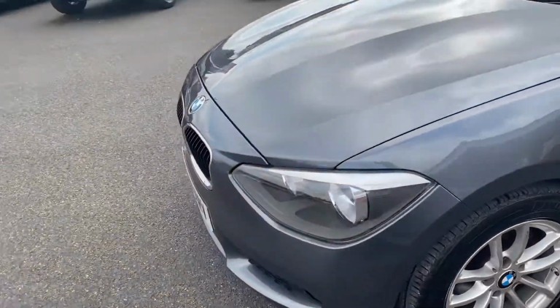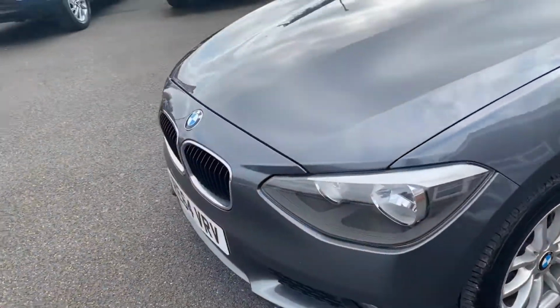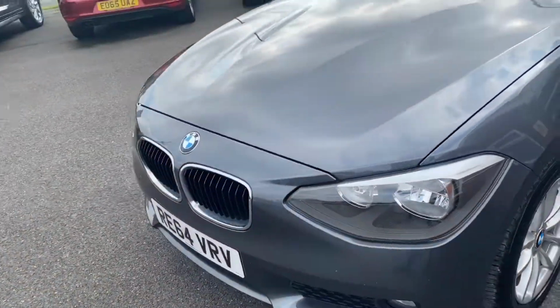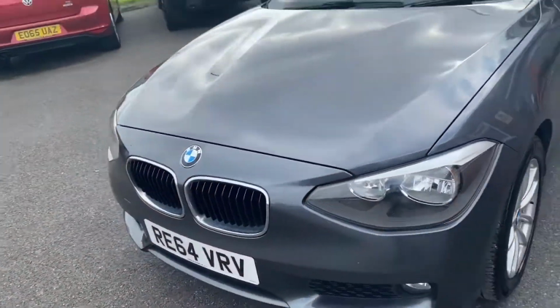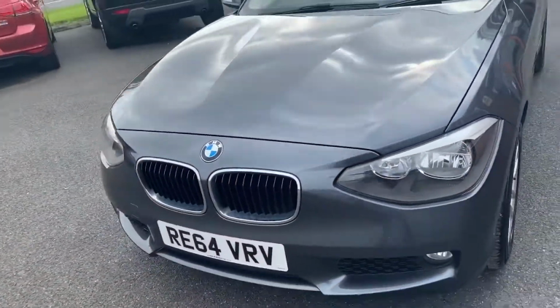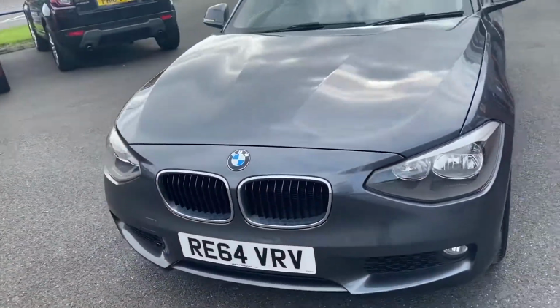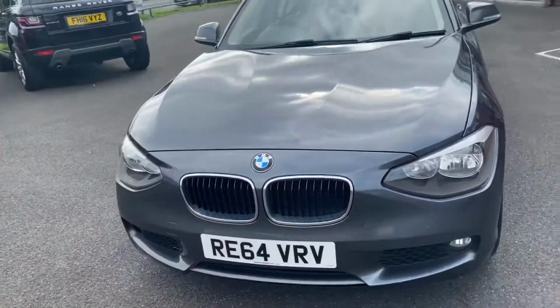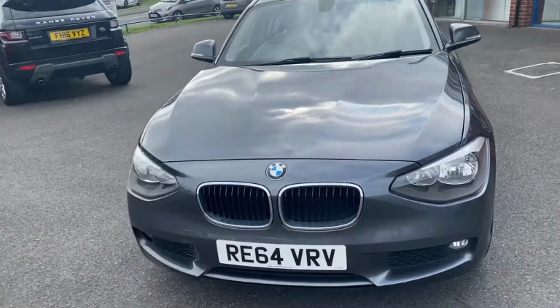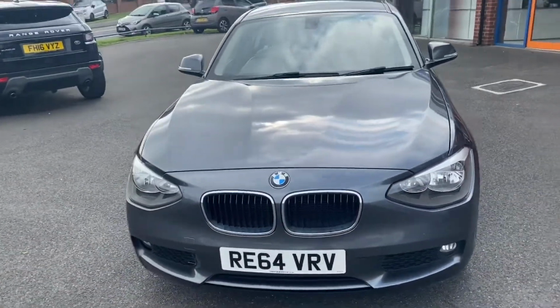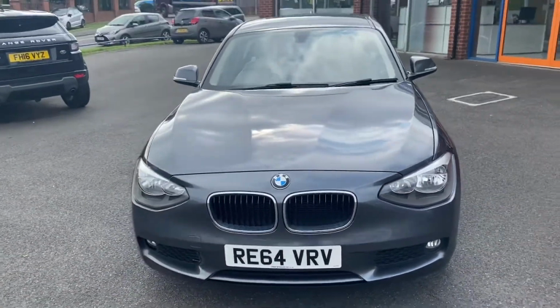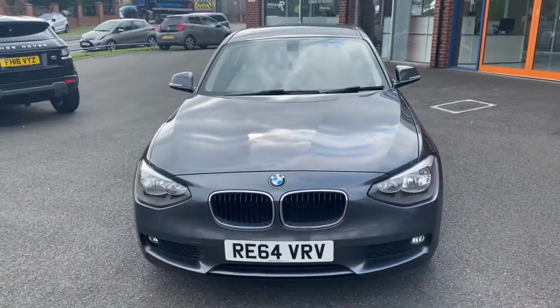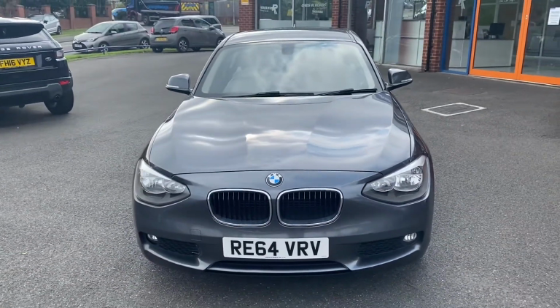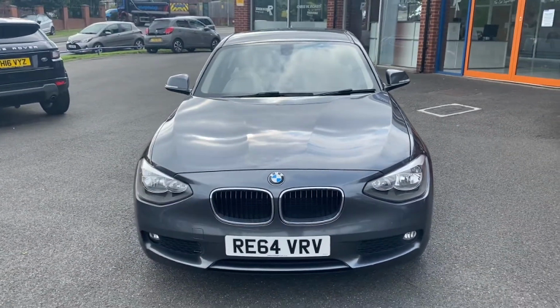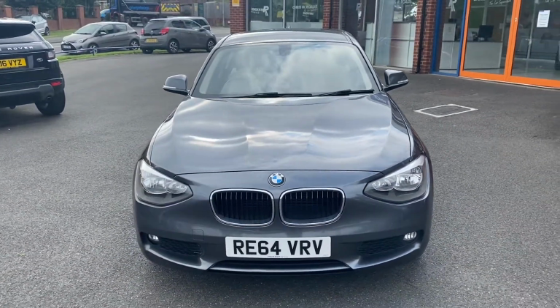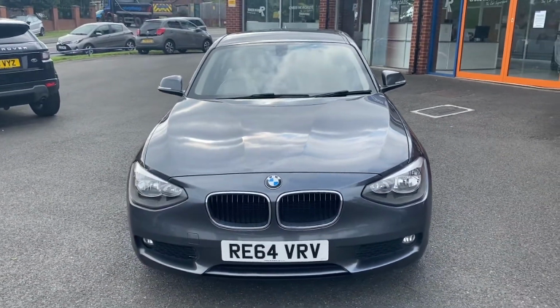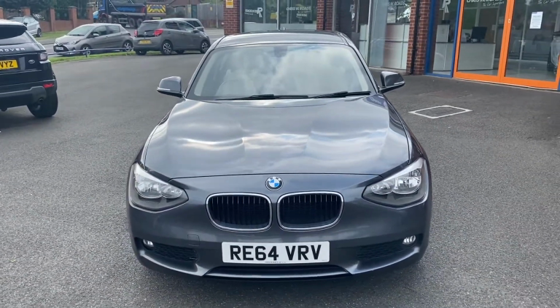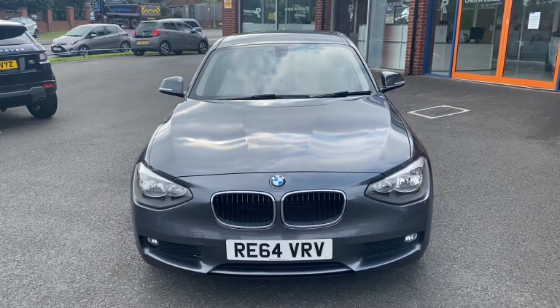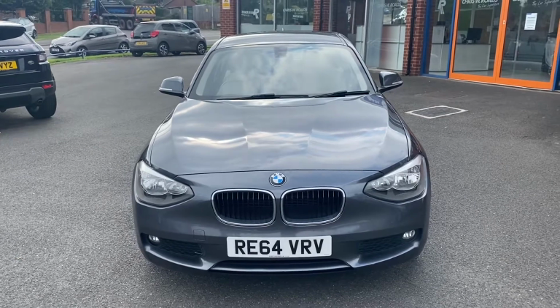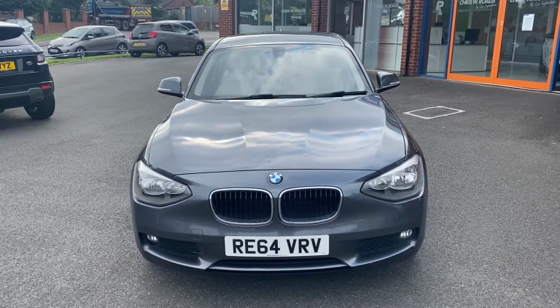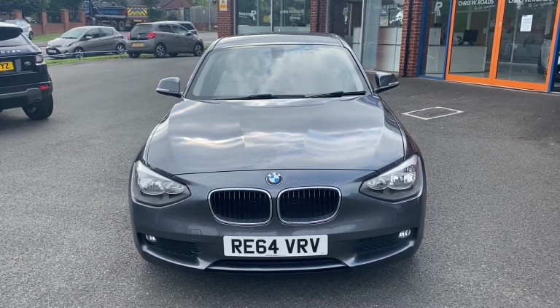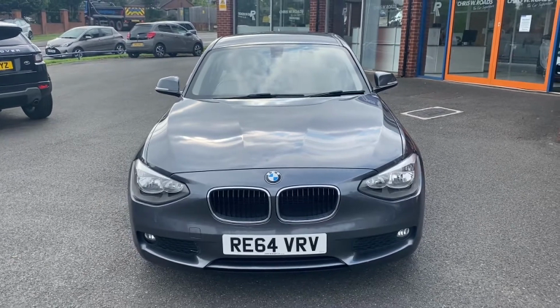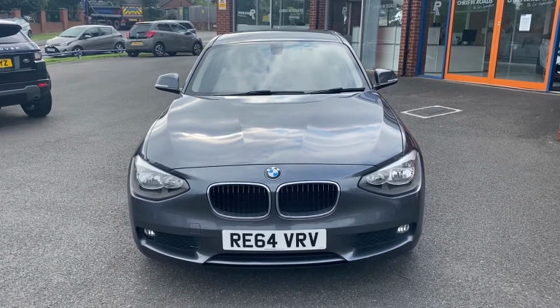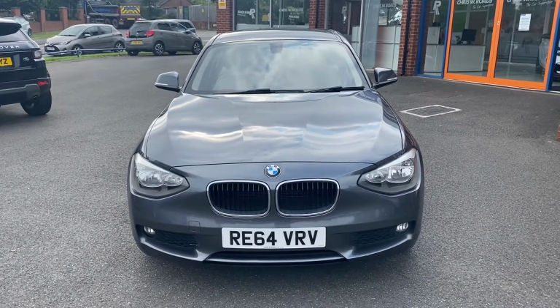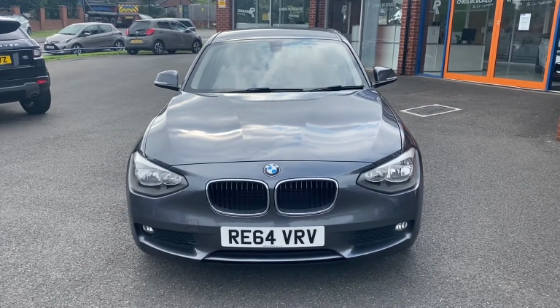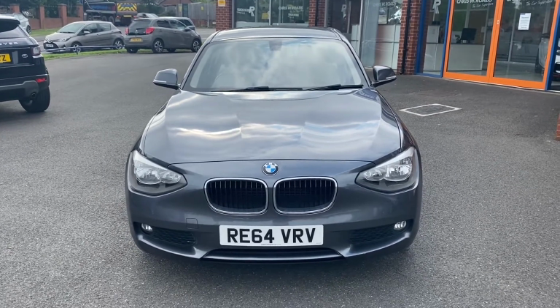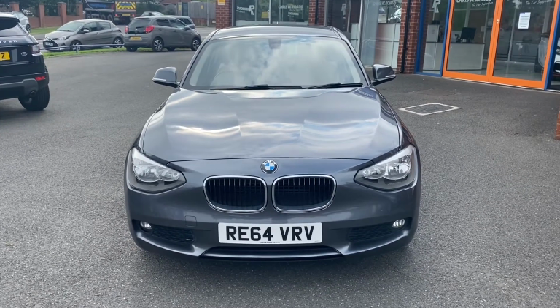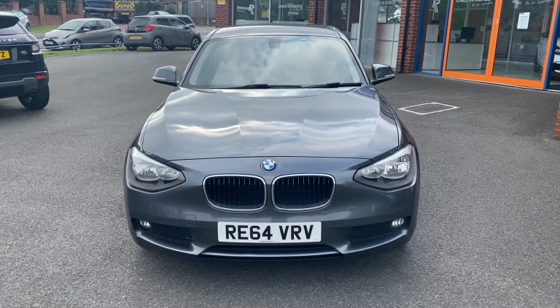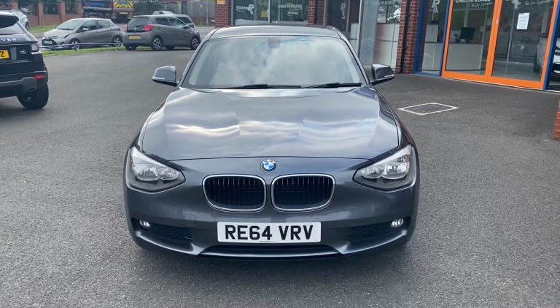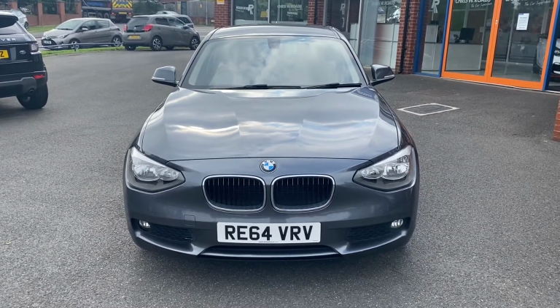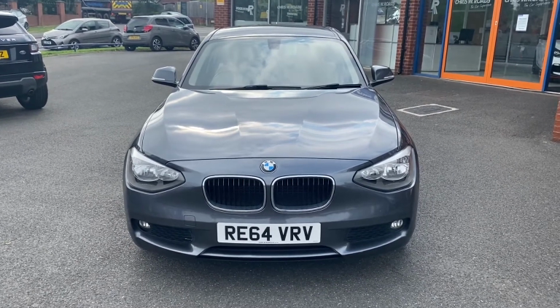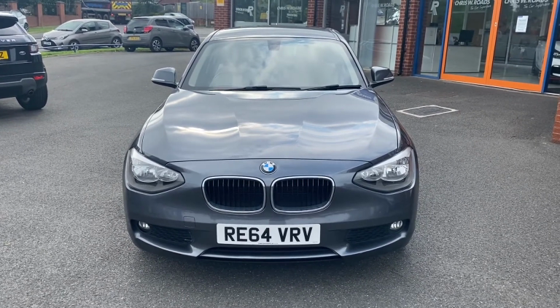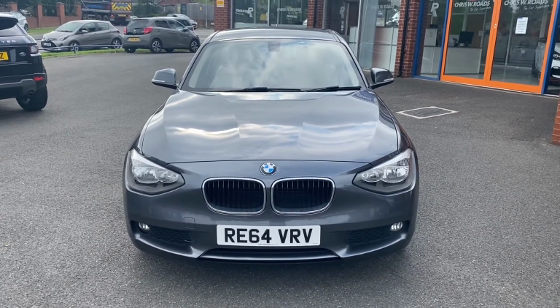We'll take one final look towards the front of the vehicle where we can take in the BMW badge, grille and lights. In the second part of the video, we'll look into the interior.